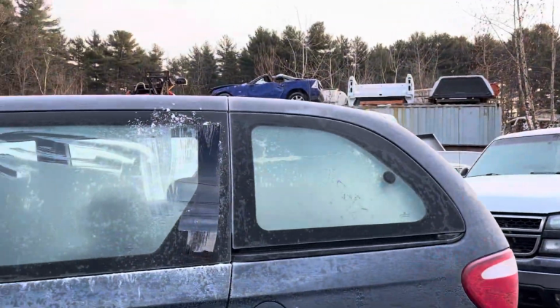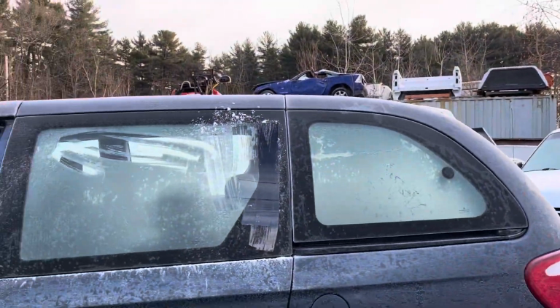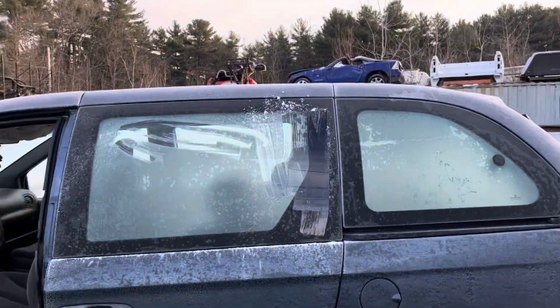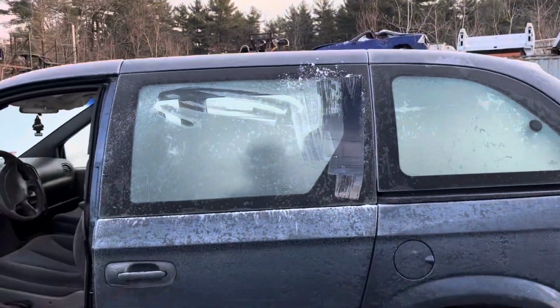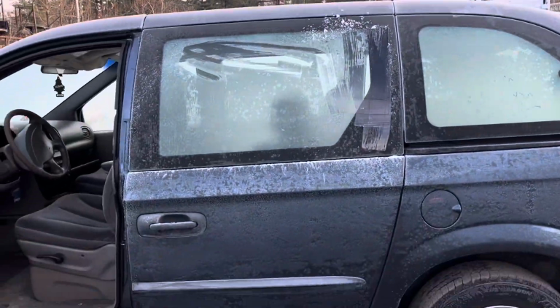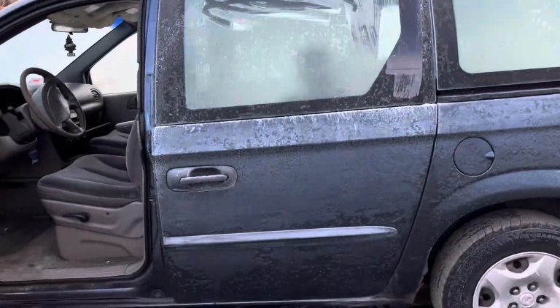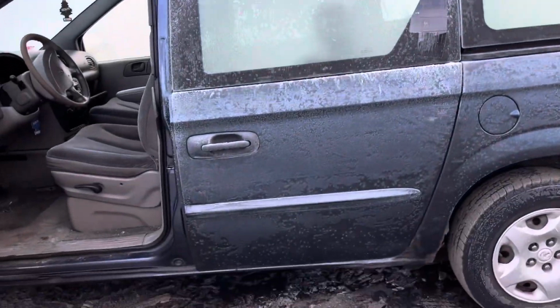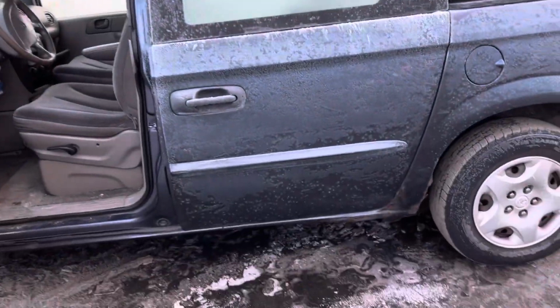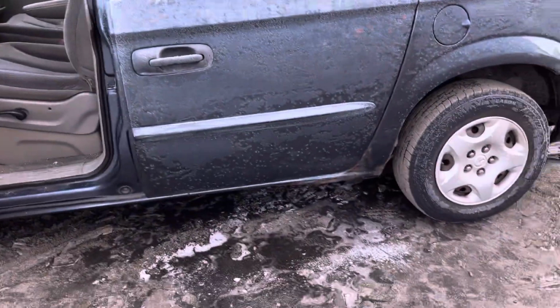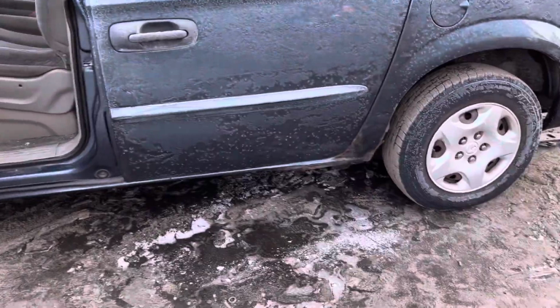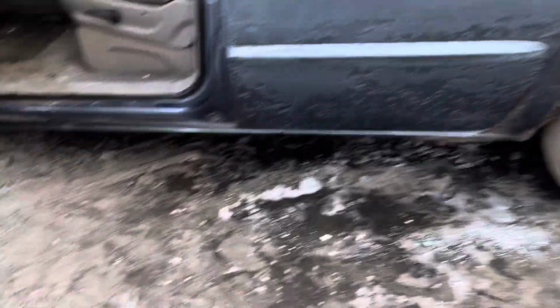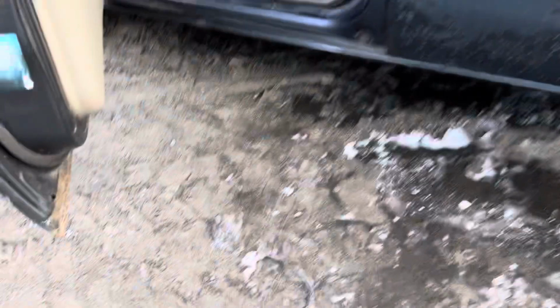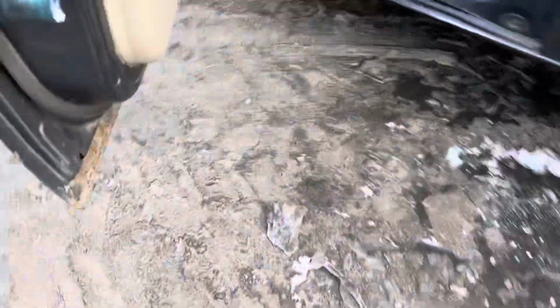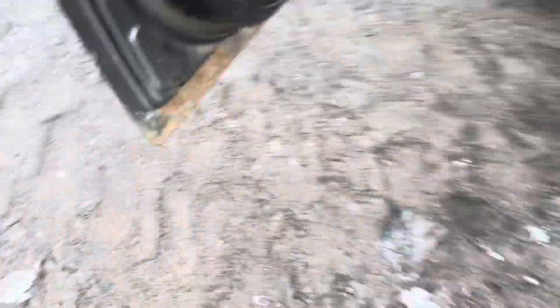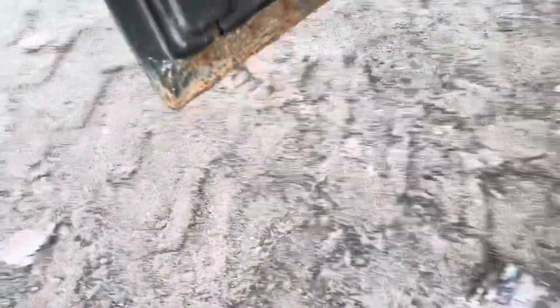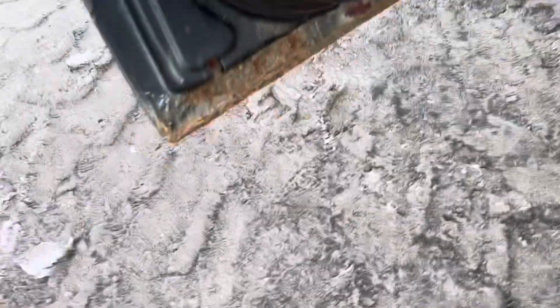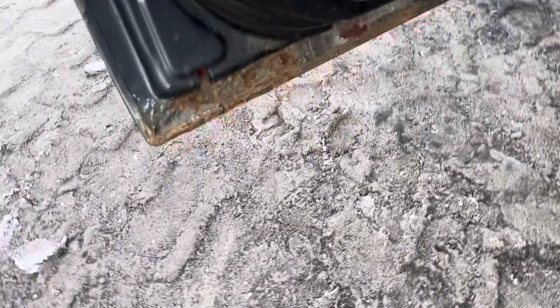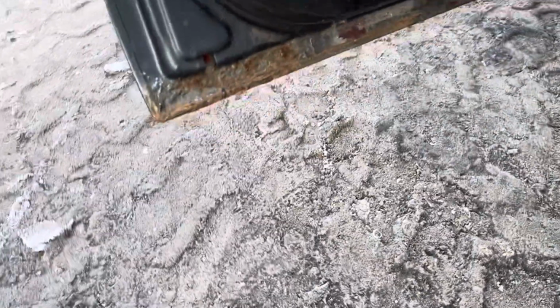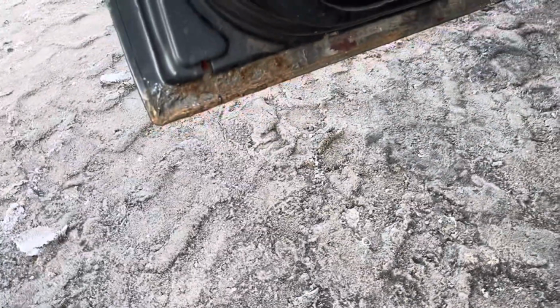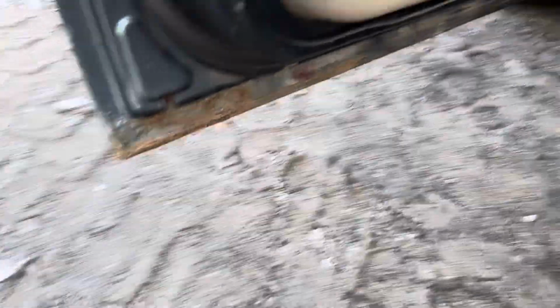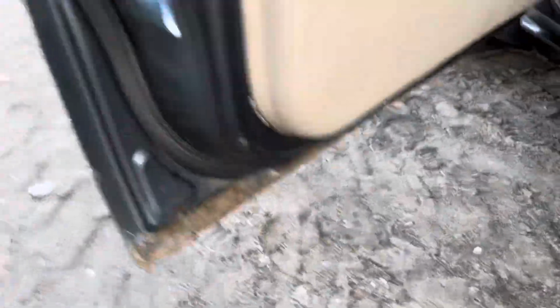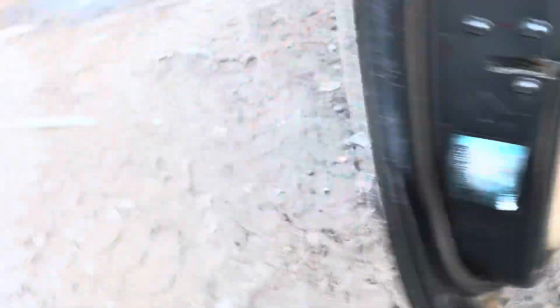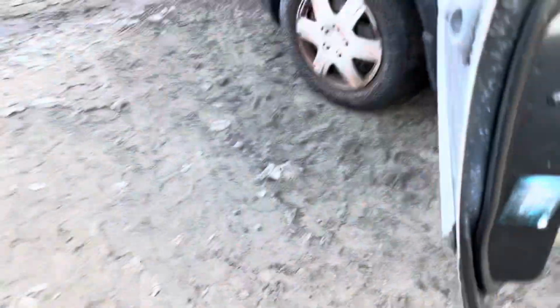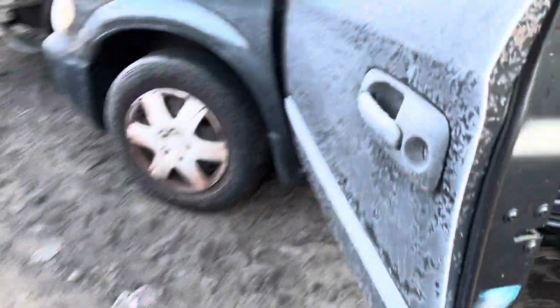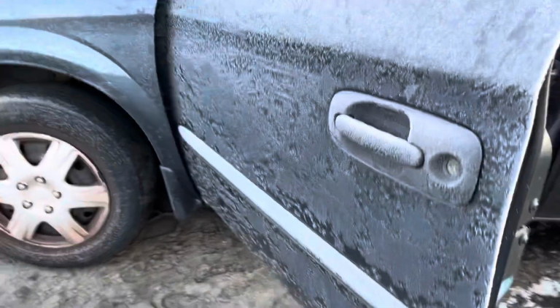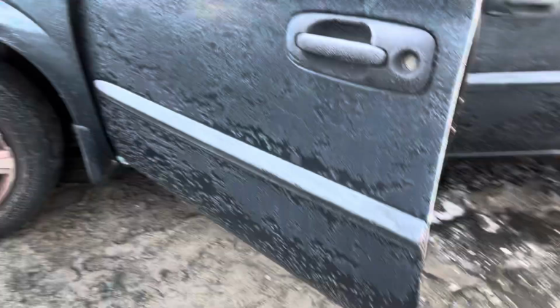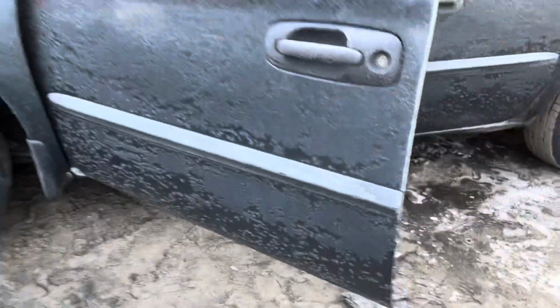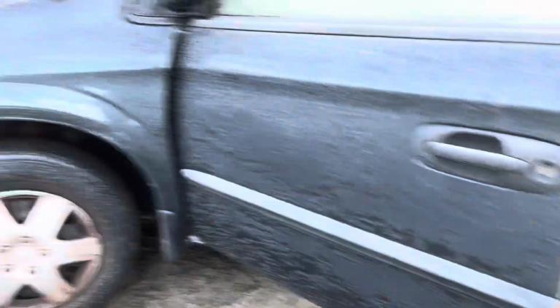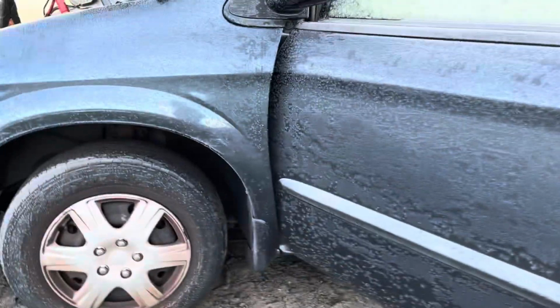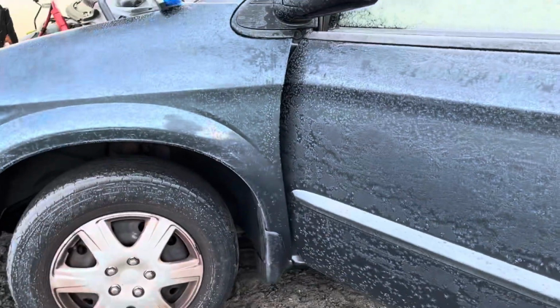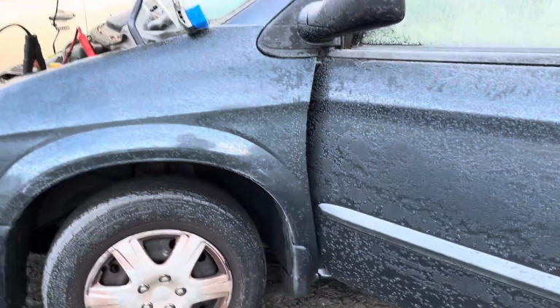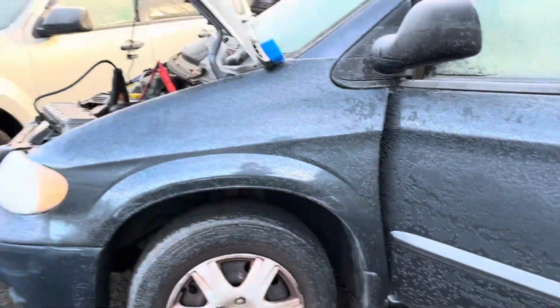Quarter glass, front and rear driver doors — rear driver door is good, front driver door is junk. Bottom of the fender is good.